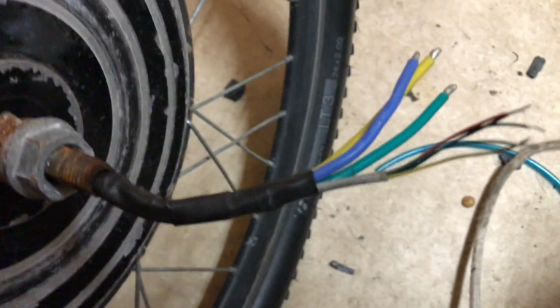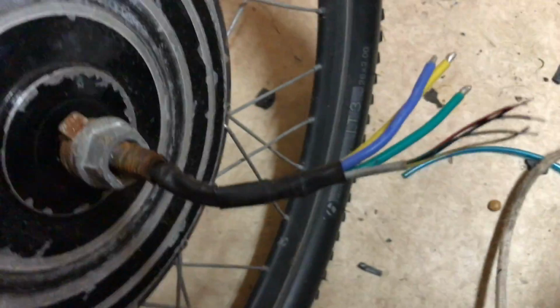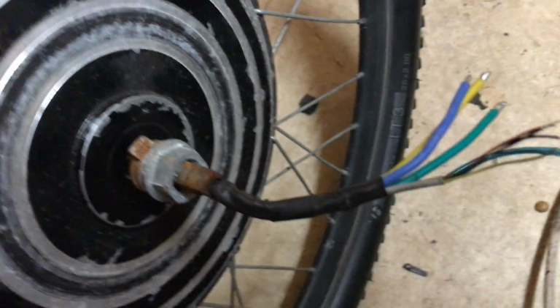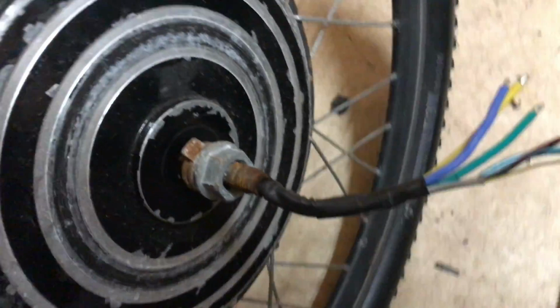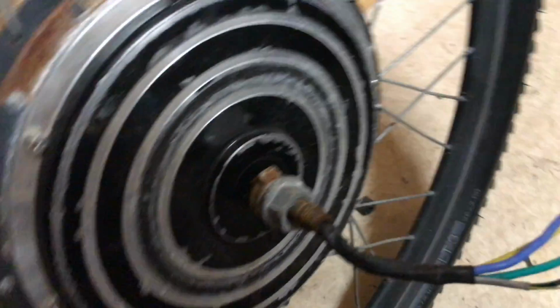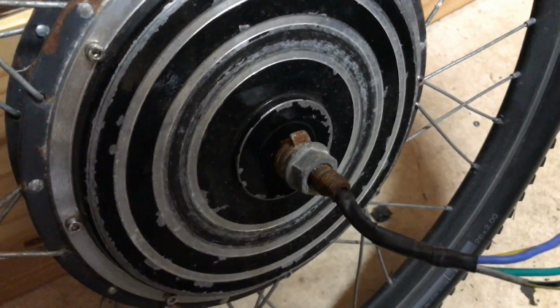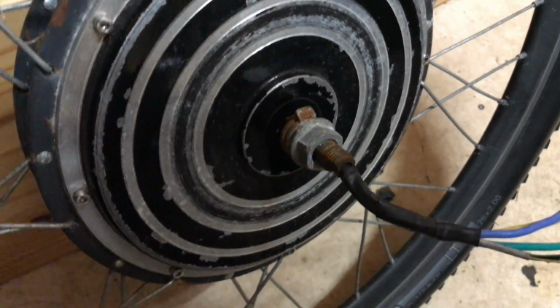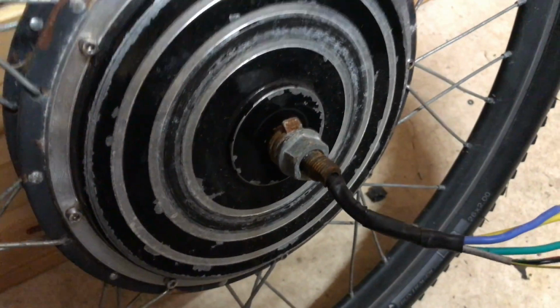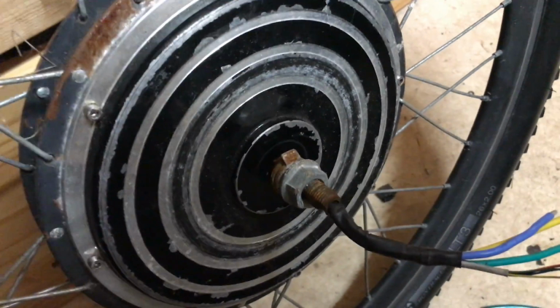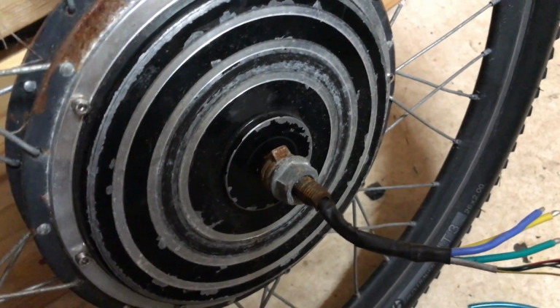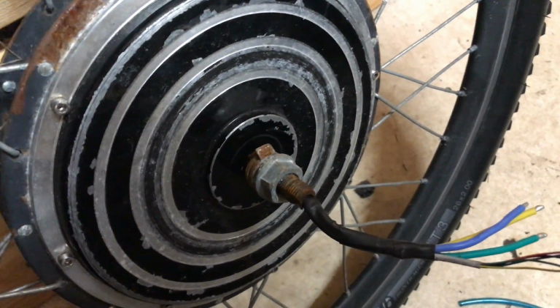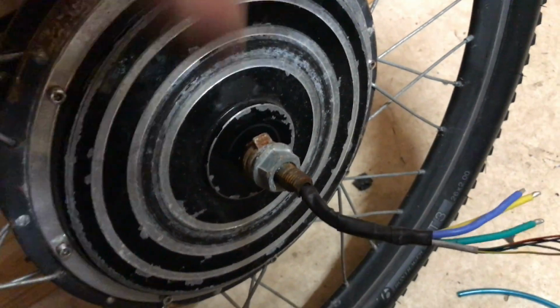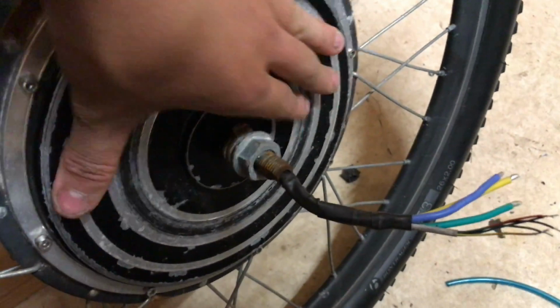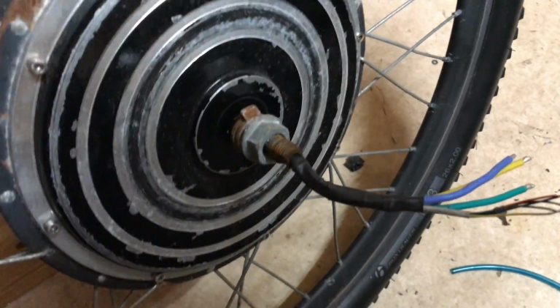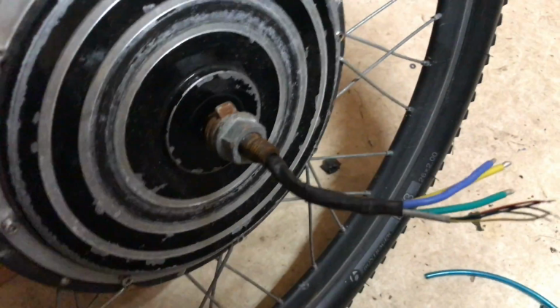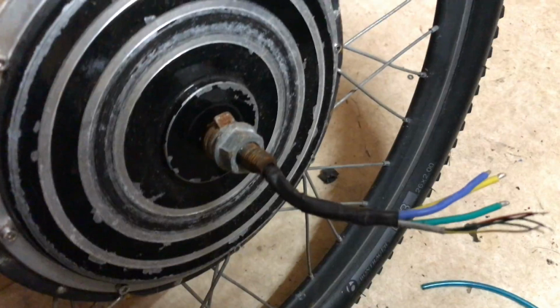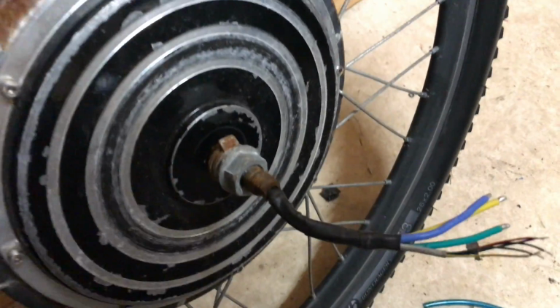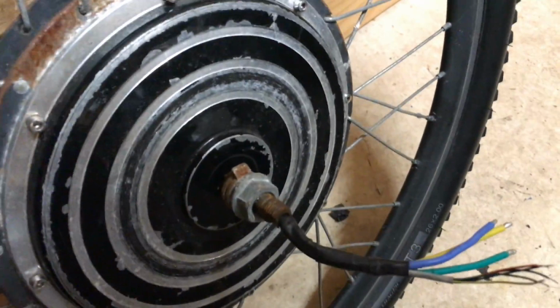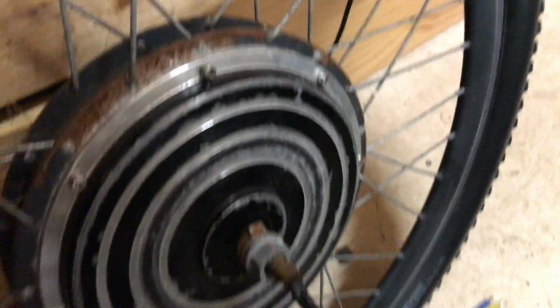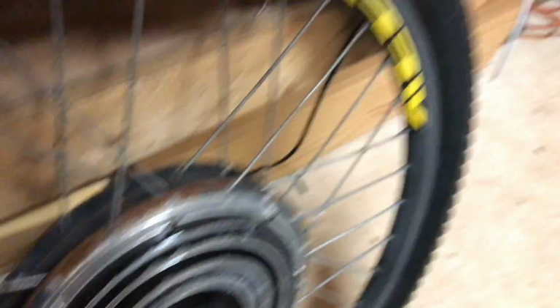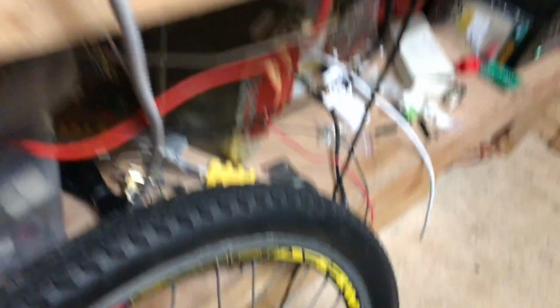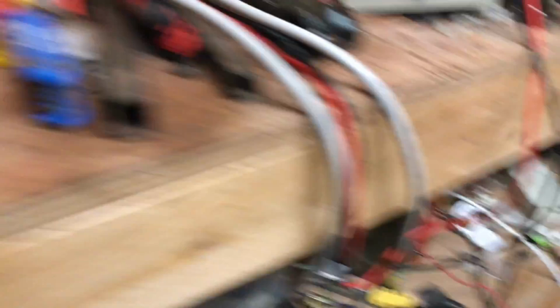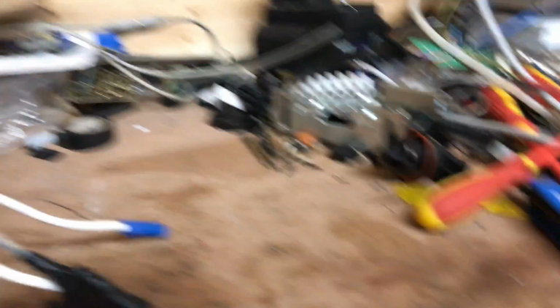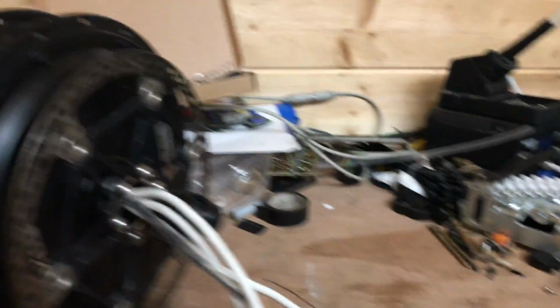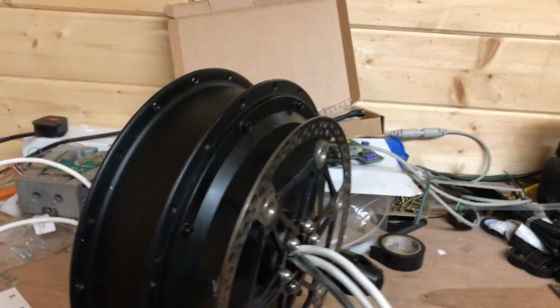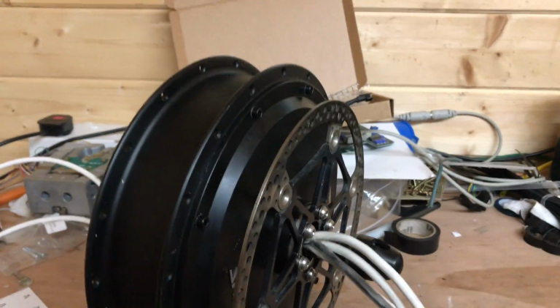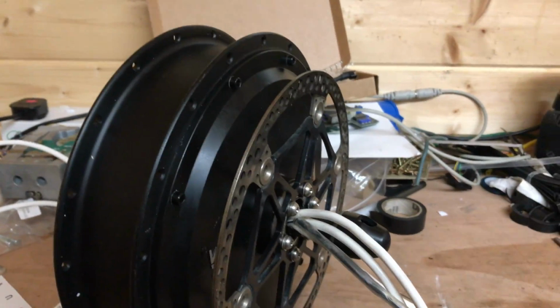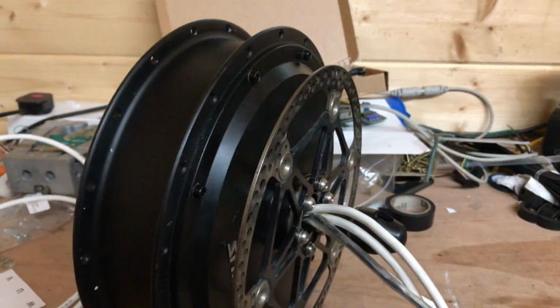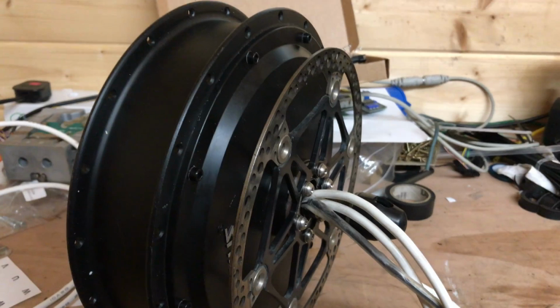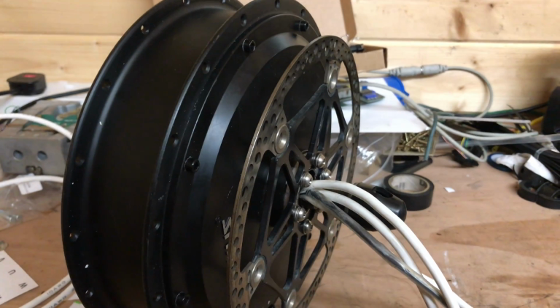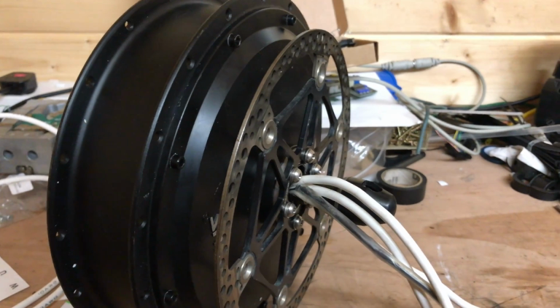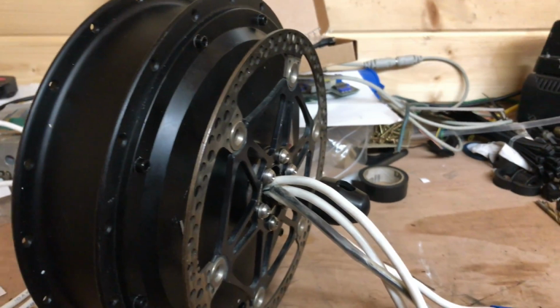This older motor is actually a delta-wound hub motor, so it's designed for more power. But I'm not sure how well it would have done because I never got to test it out properly - there's a little test video about it, but aside from that I never got to use it.